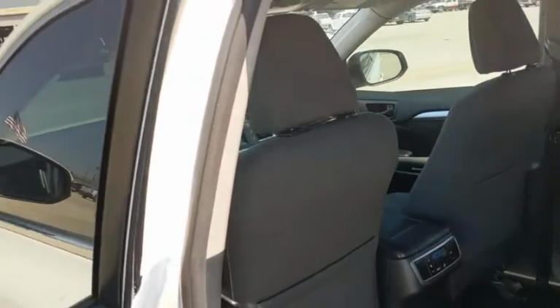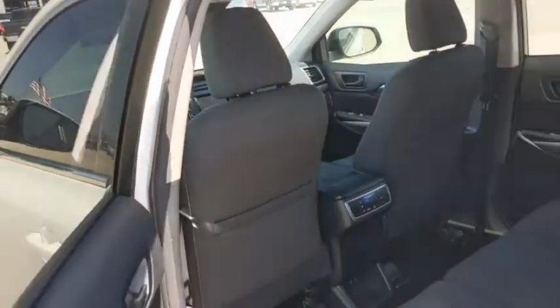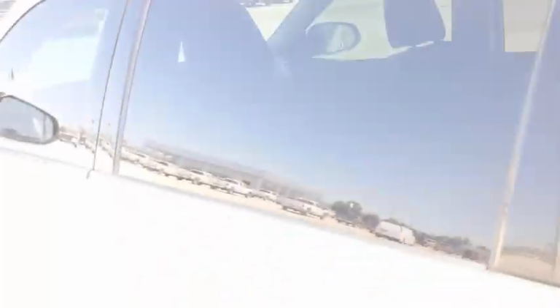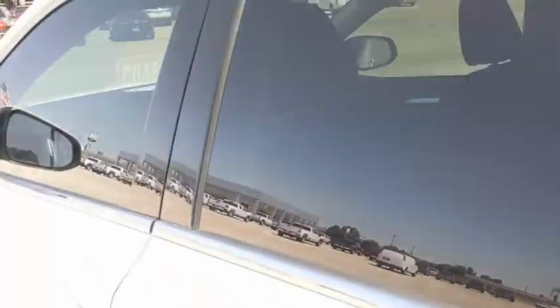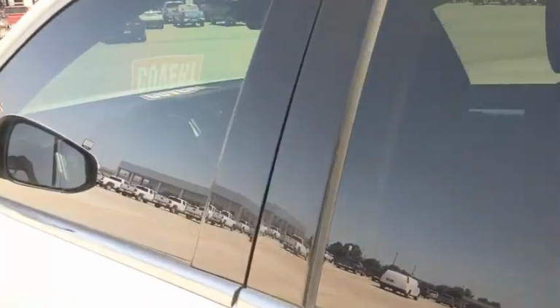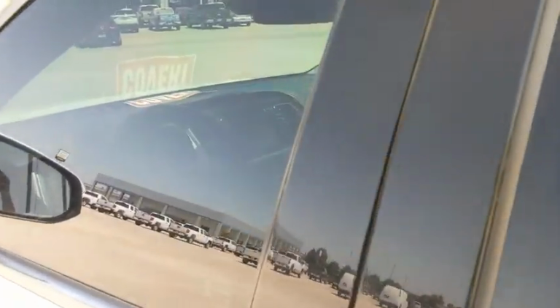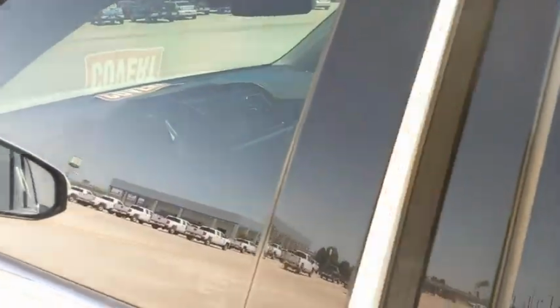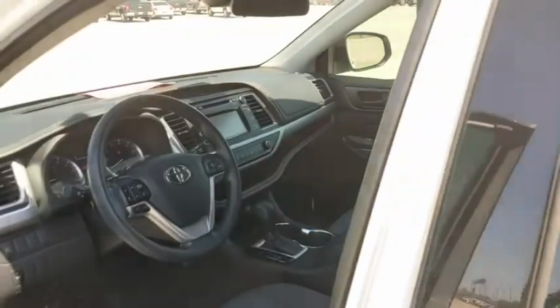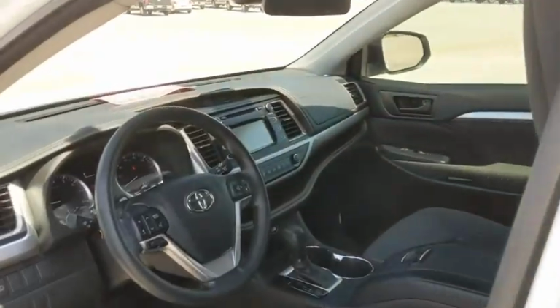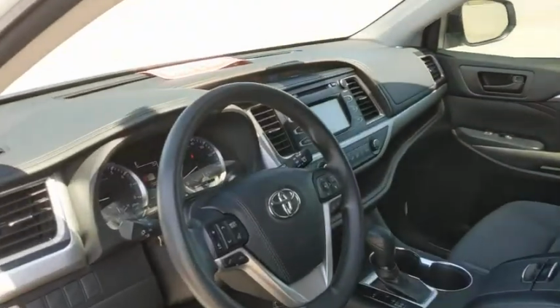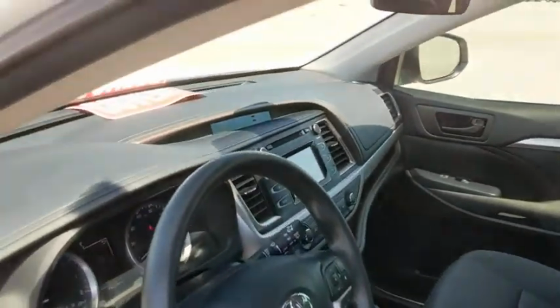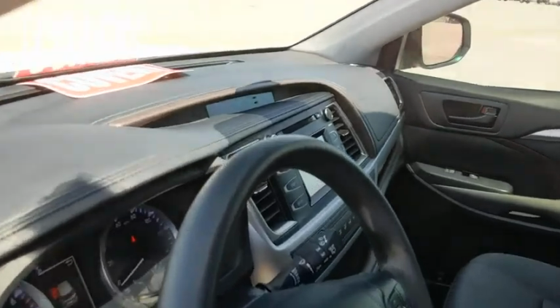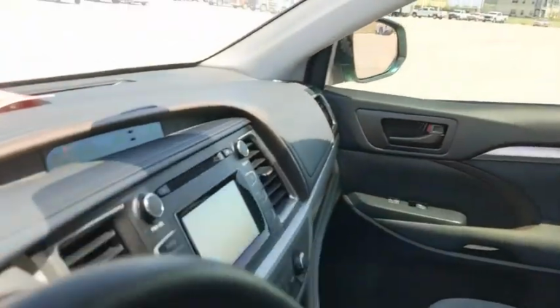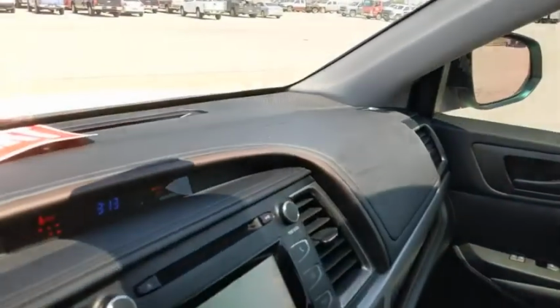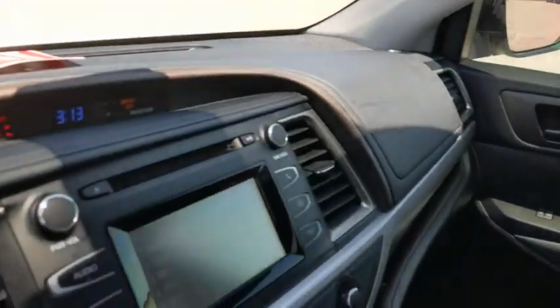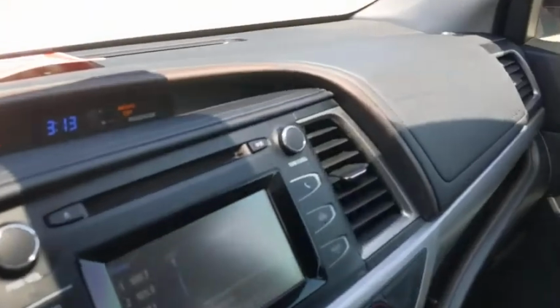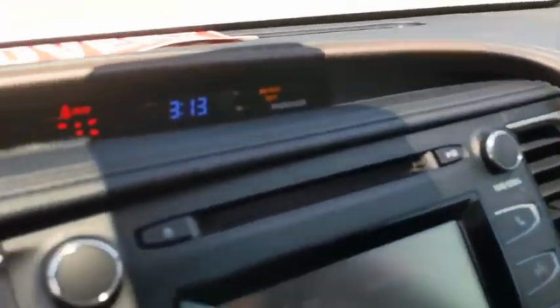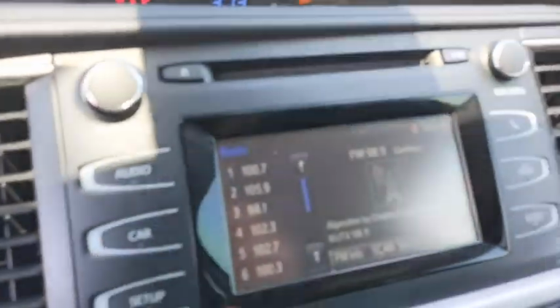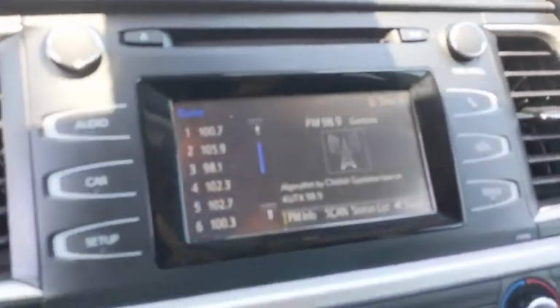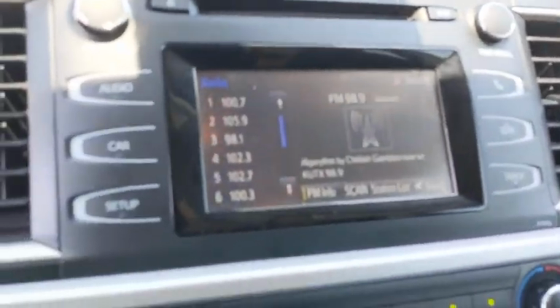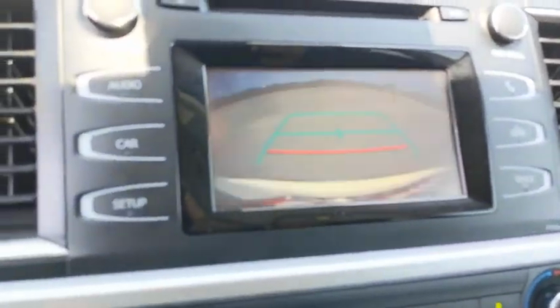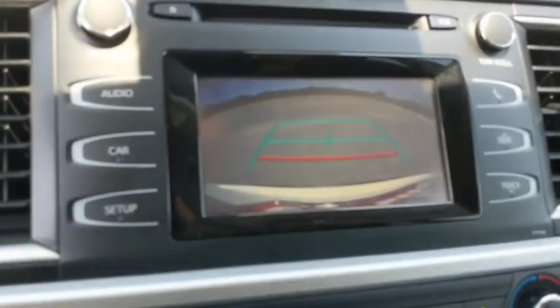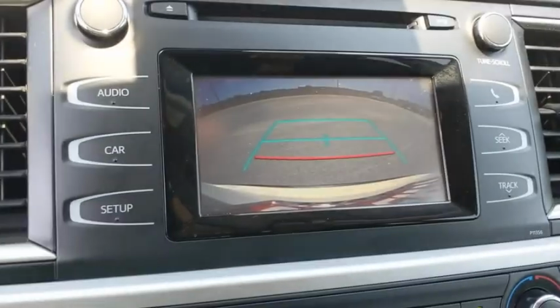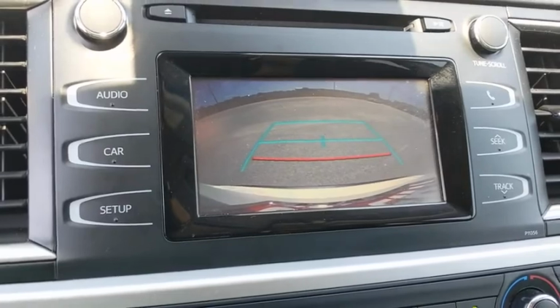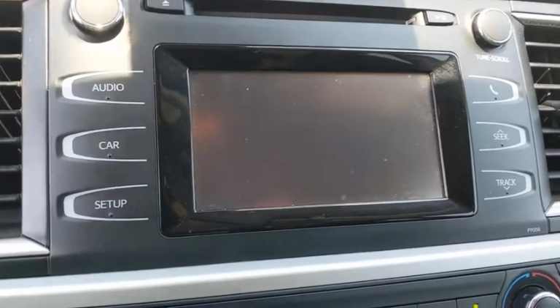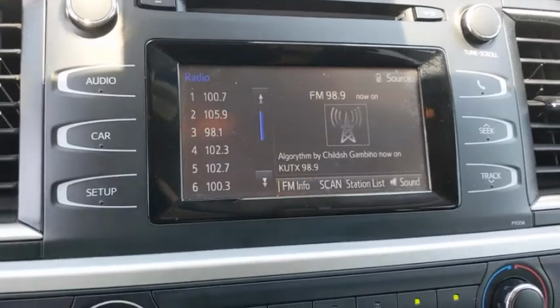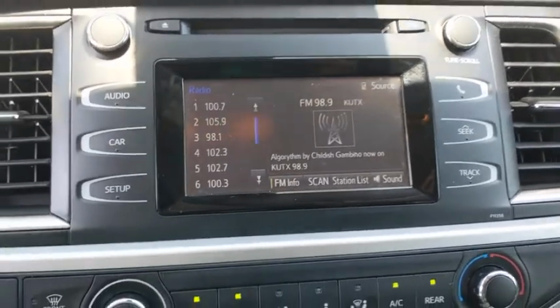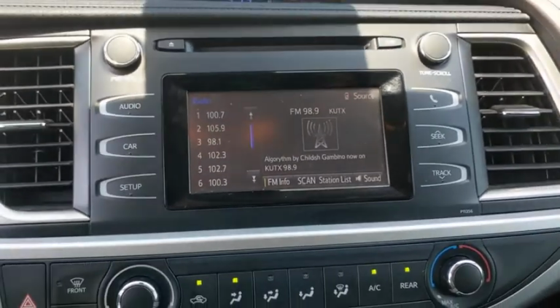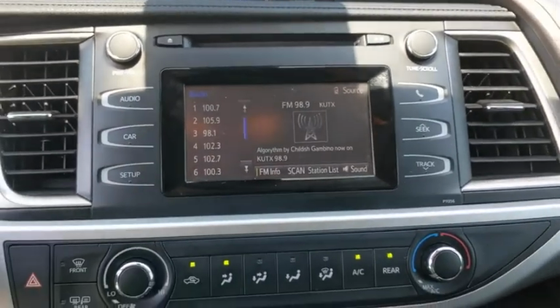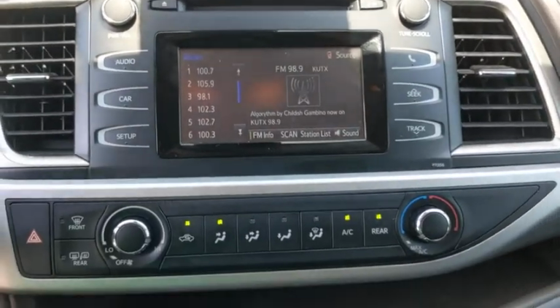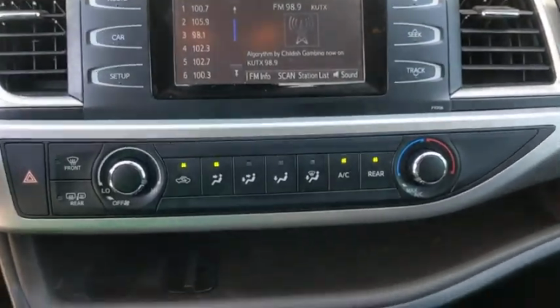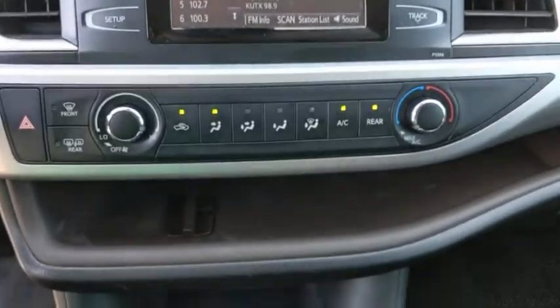Bluetooth, power steering, adjustable steering wheel, four-wheel disc brakes, aluminum wheels, cruise control, rear defrost, AM-FM stereo radio, front wheel drive, power windows, power door locks, and MP3 player.